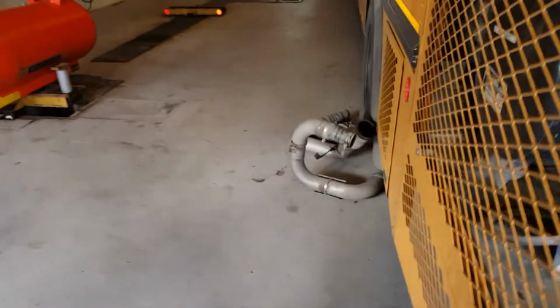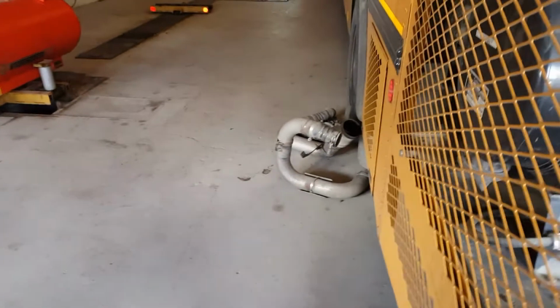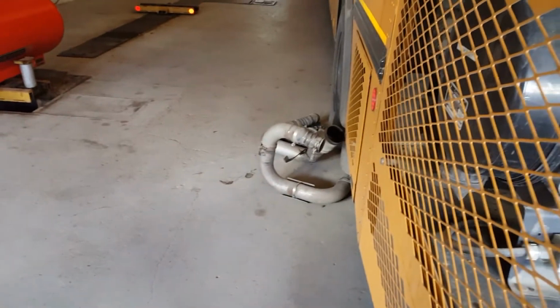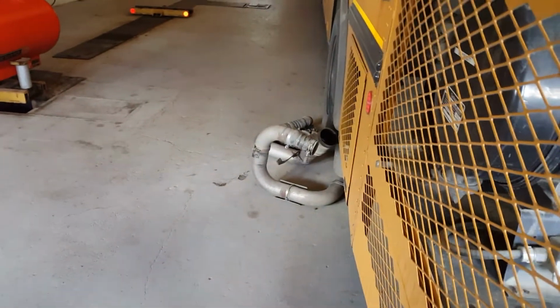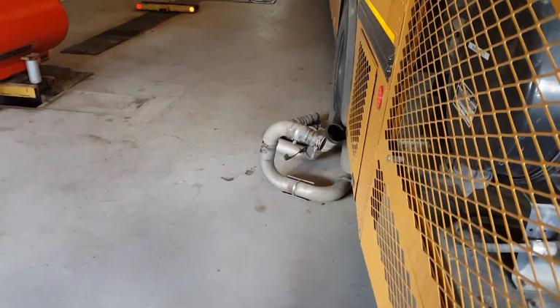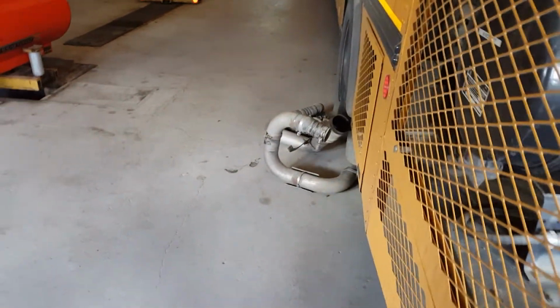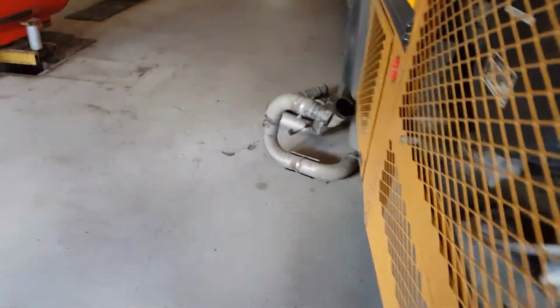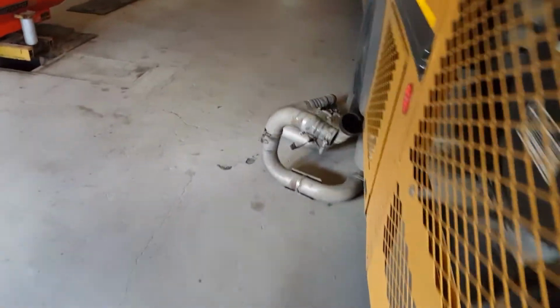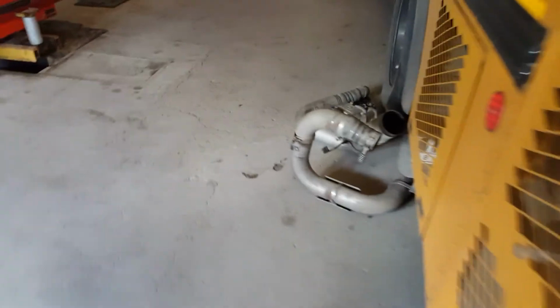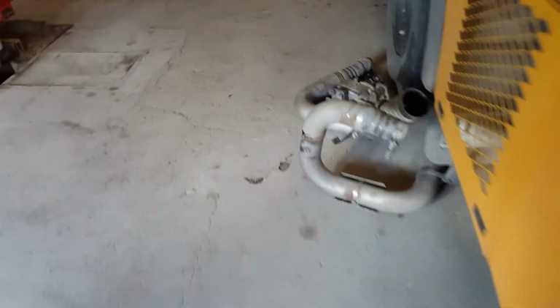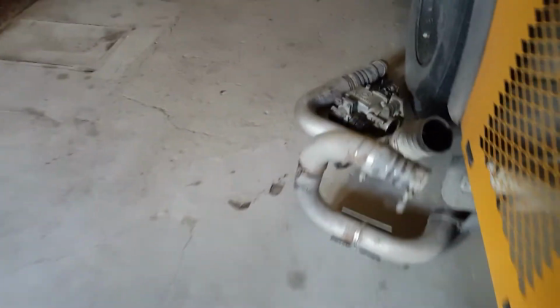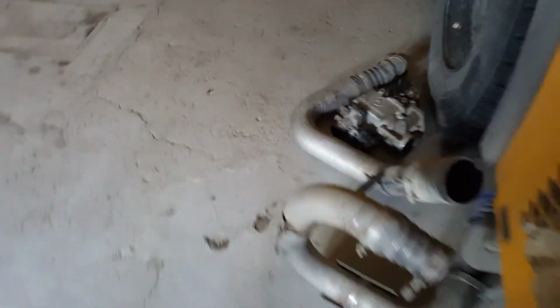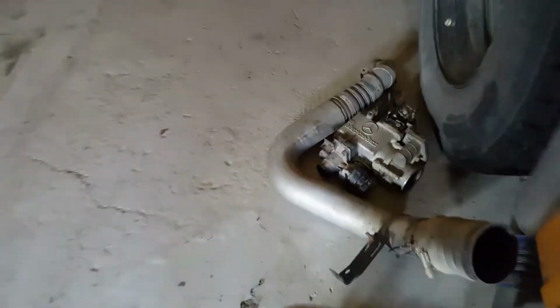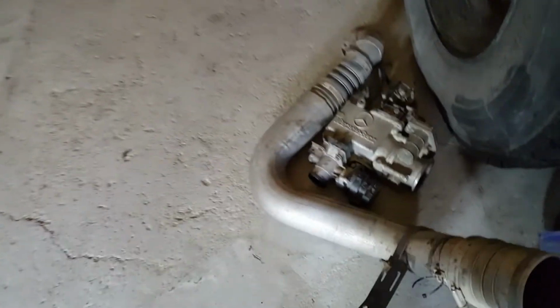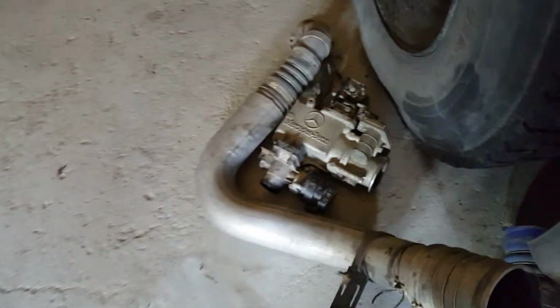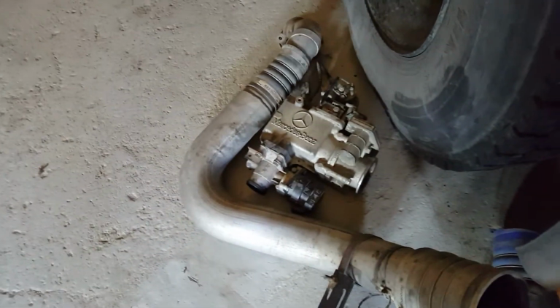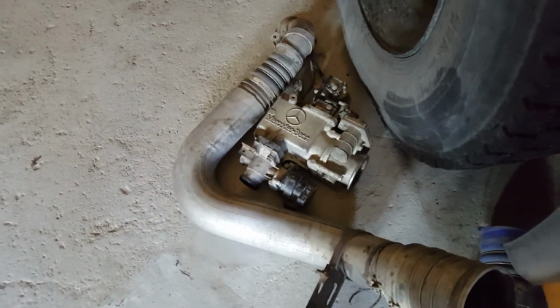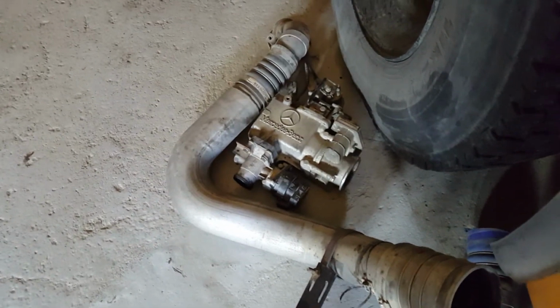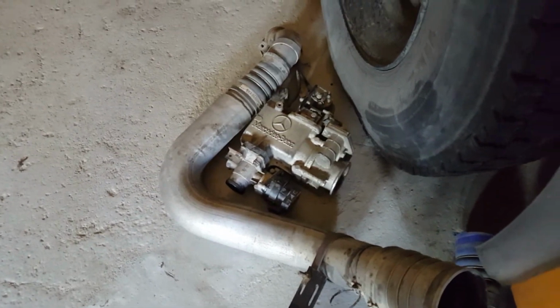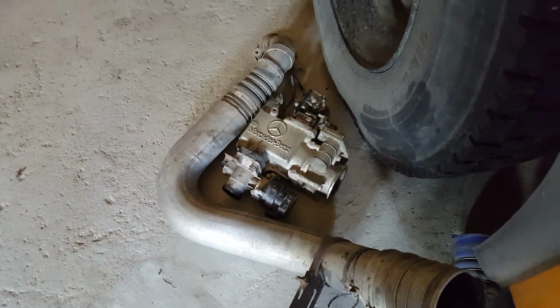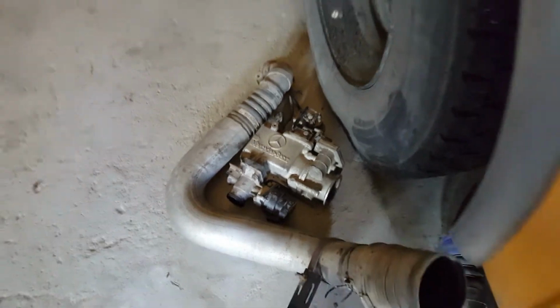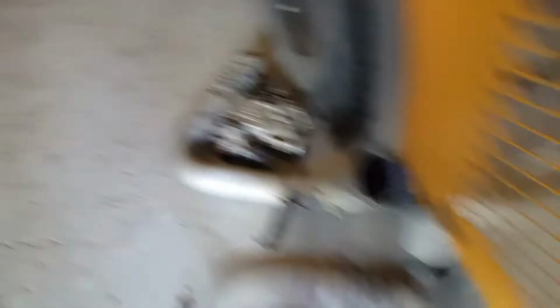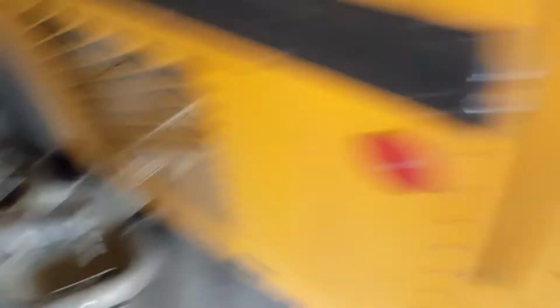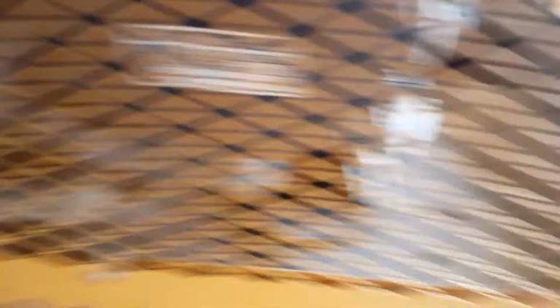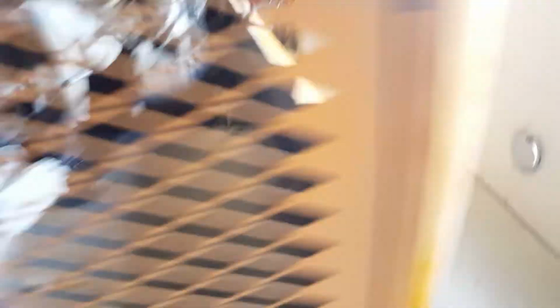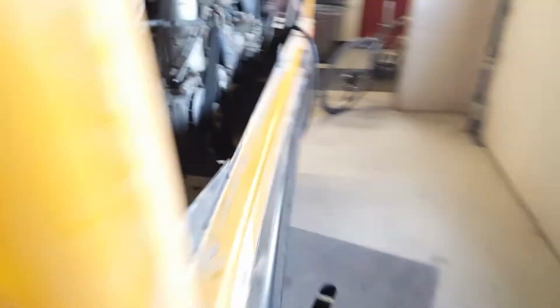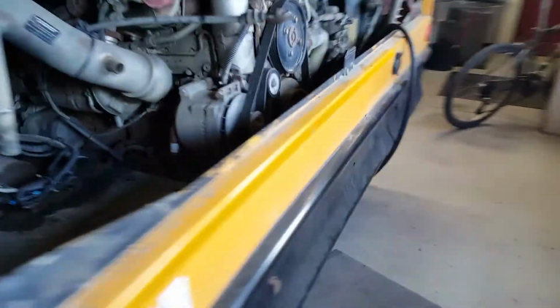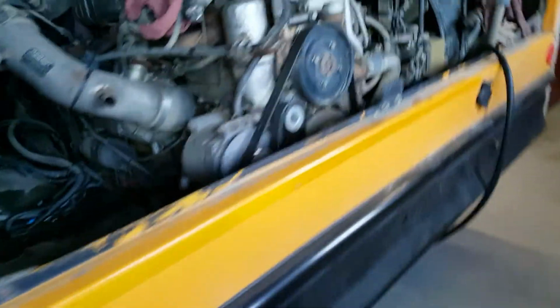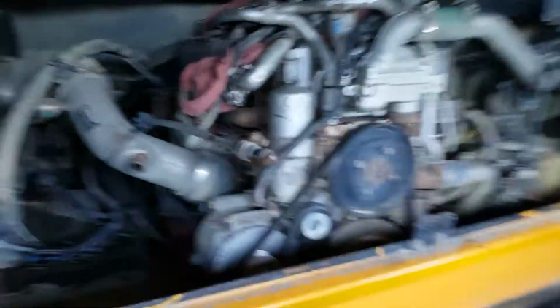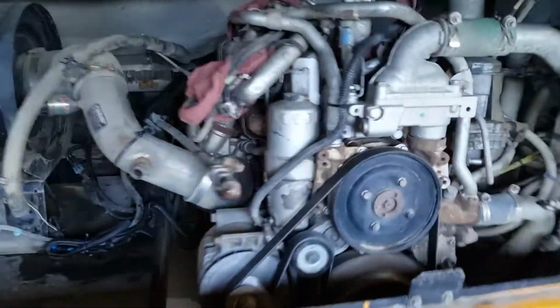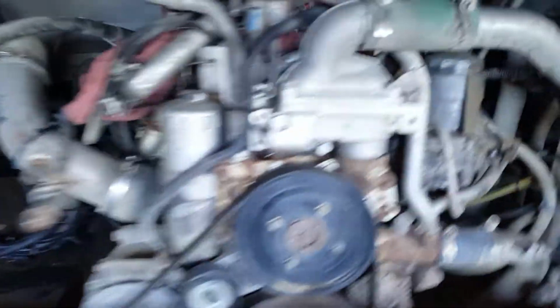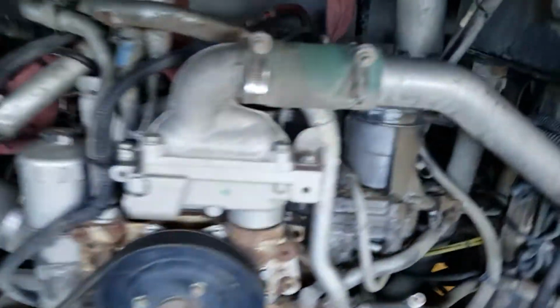Once you pull the charger piping and you see the air intake throttle and the EGR valve, just pull that off the top end and pull the valve cover off.